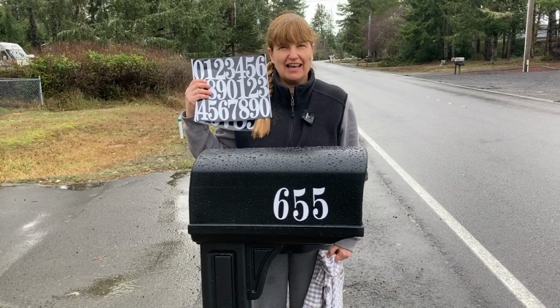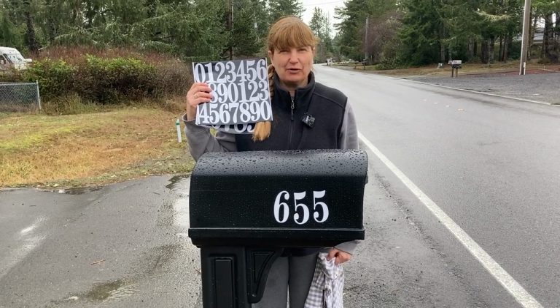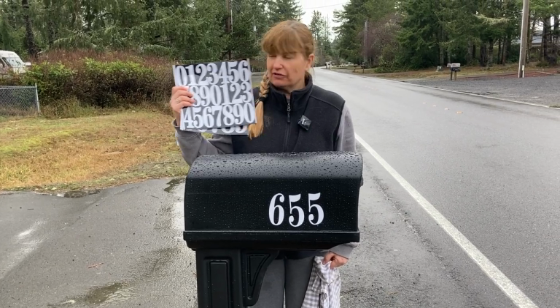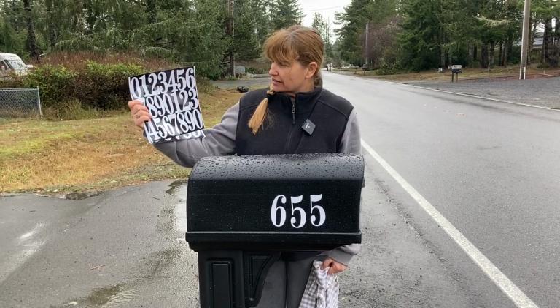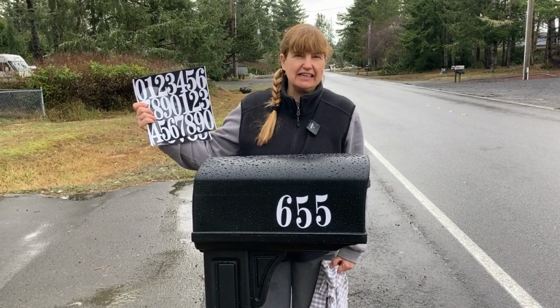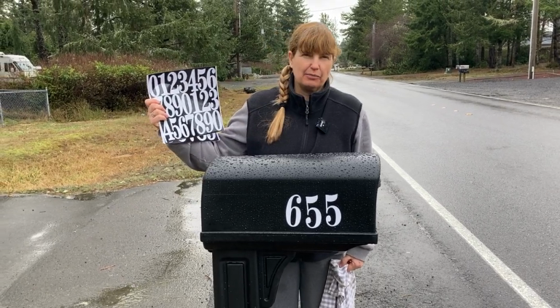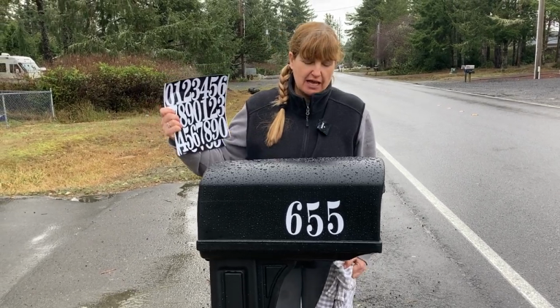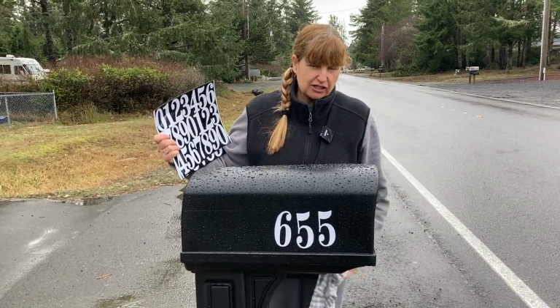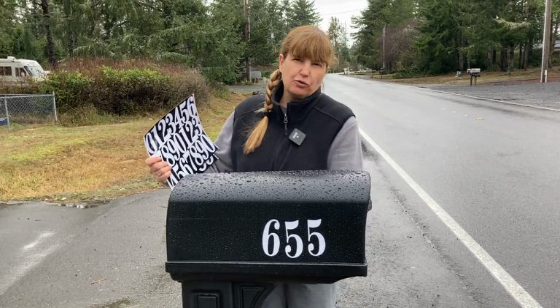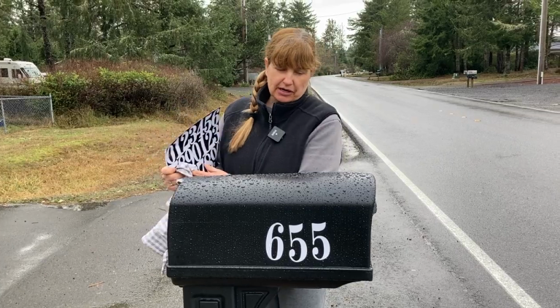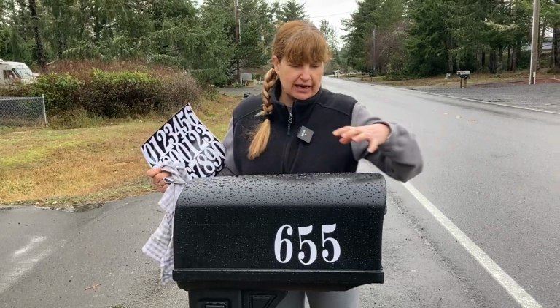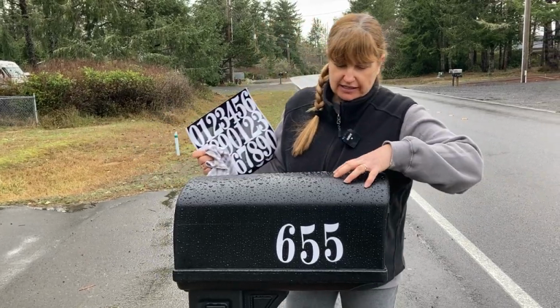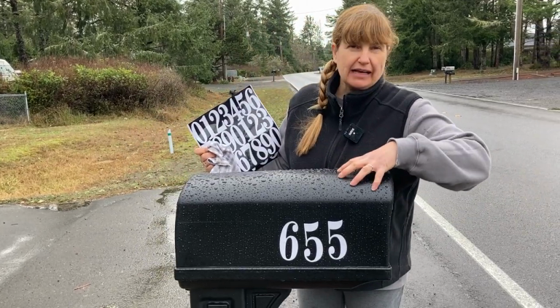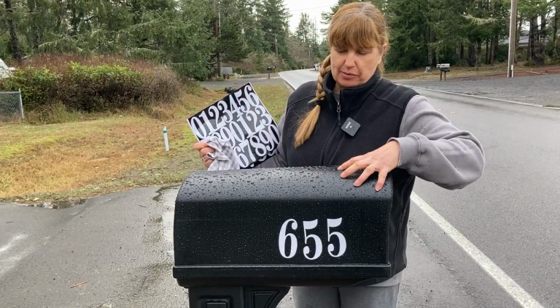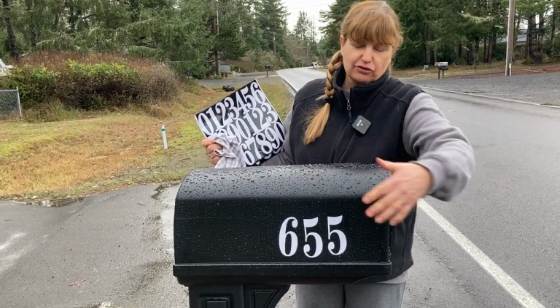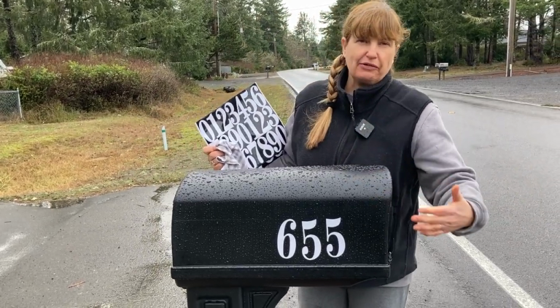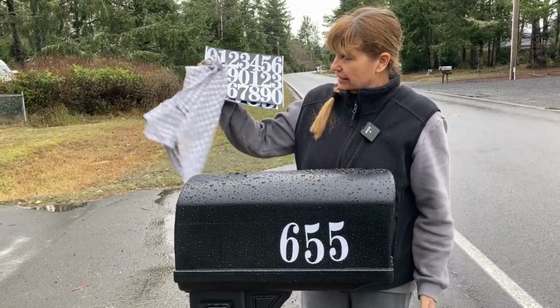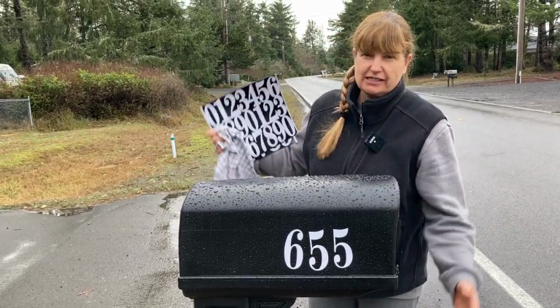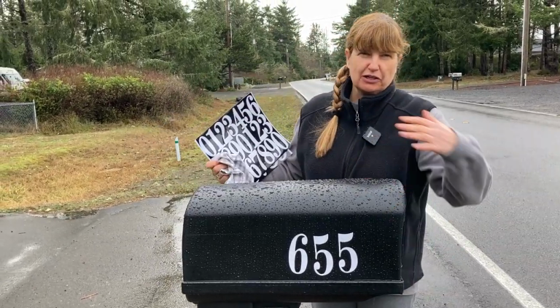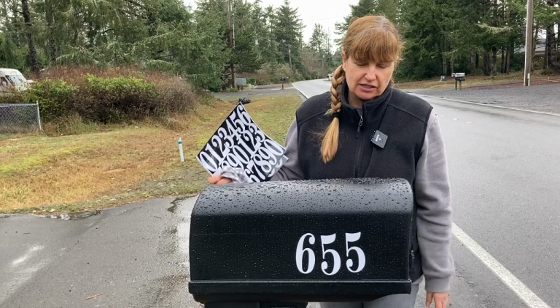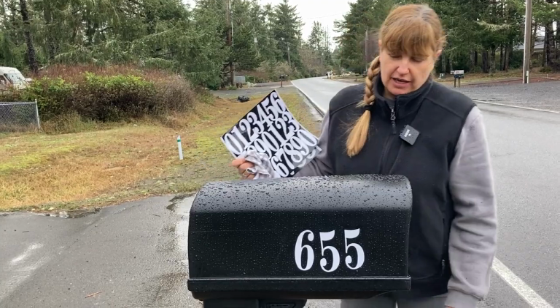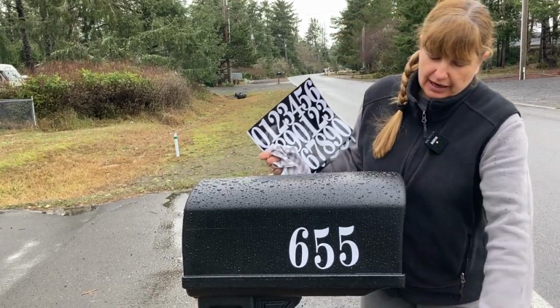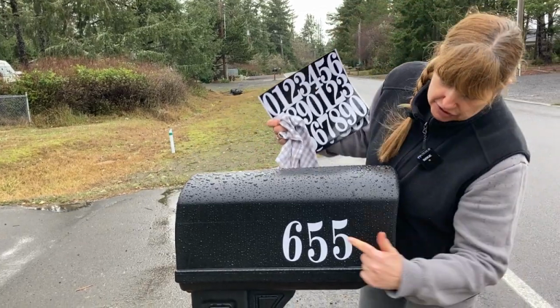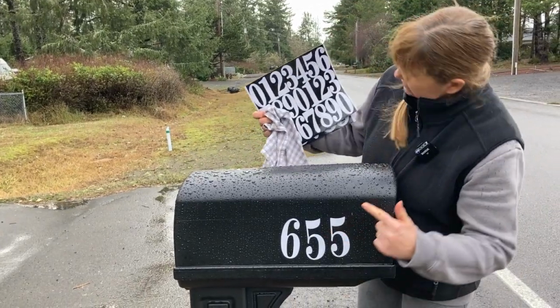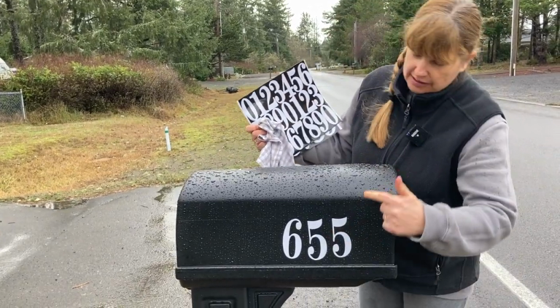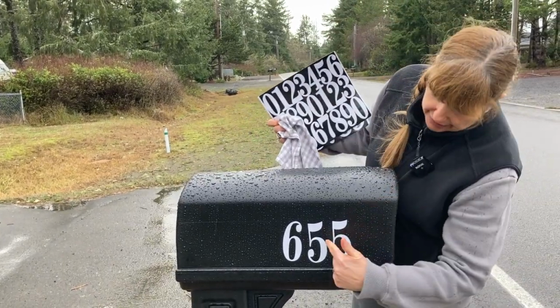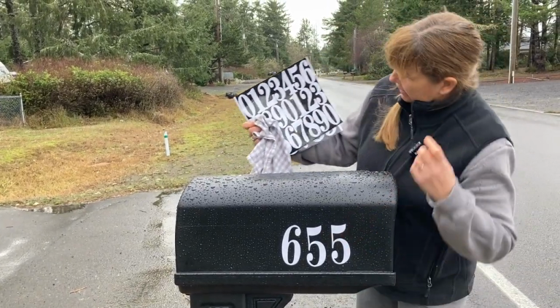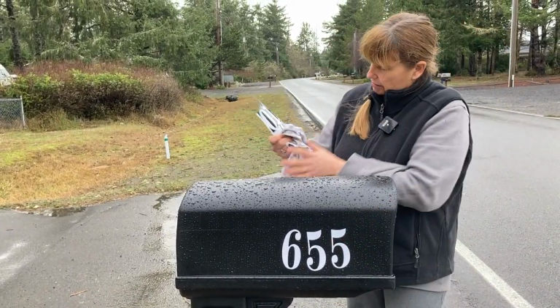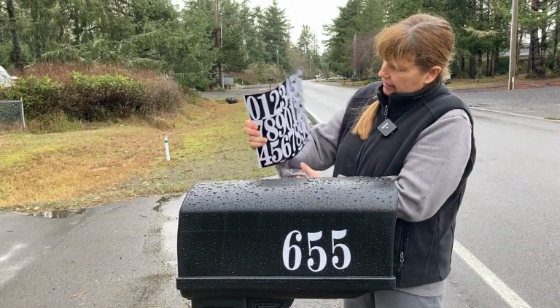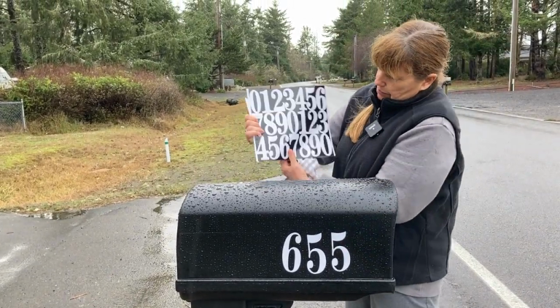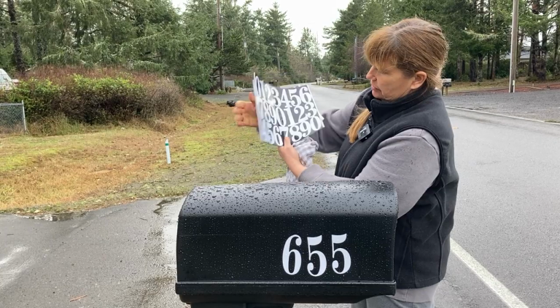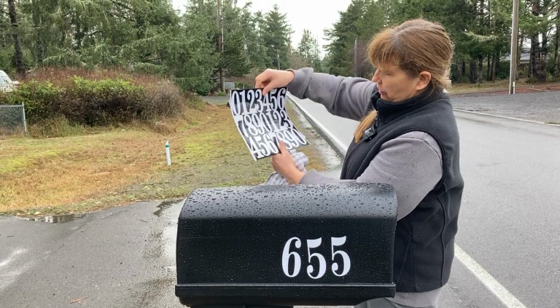Today I'm going to review these adhesive numbers. I've just gotten a new mailbox and as you can see it's a plastic mailbox. It's a little bit rainy today so I brought a towel so we can dry things off. But I stuck some of these numbers on this side and the ones that I put on were these bigger ones.